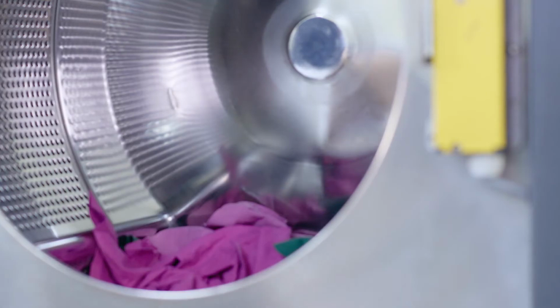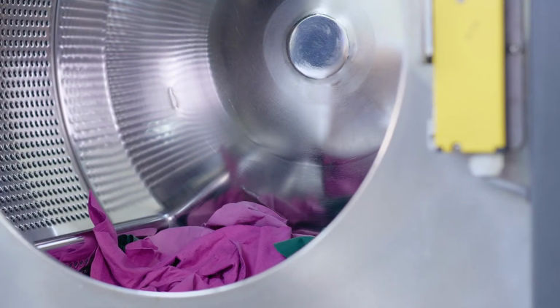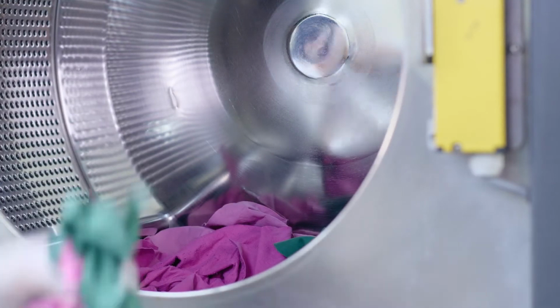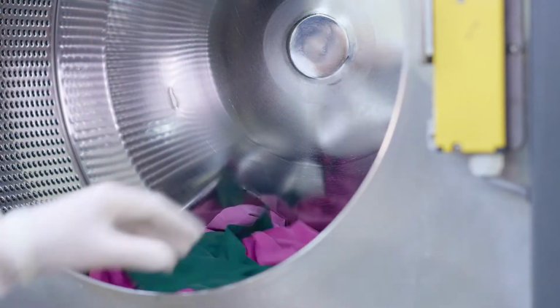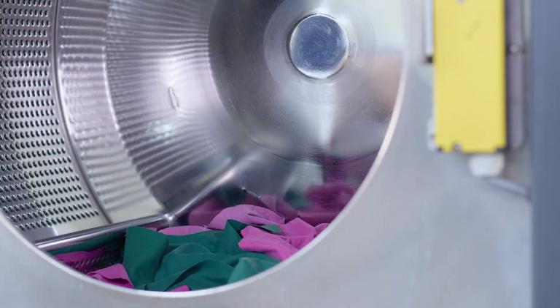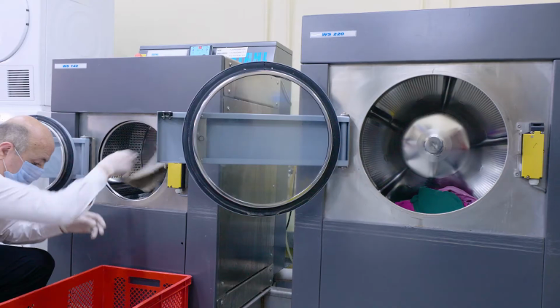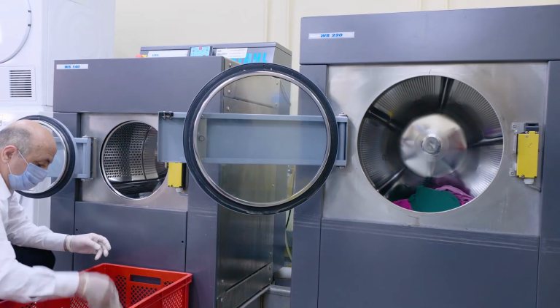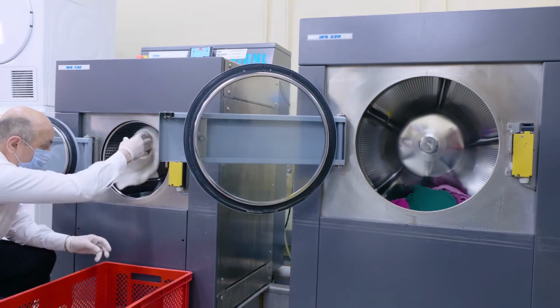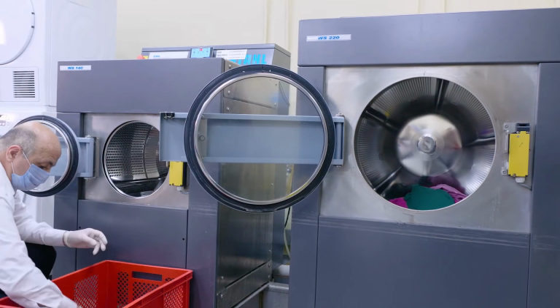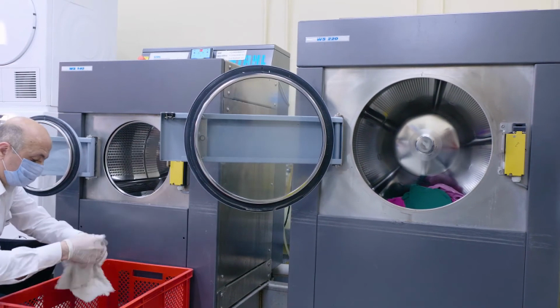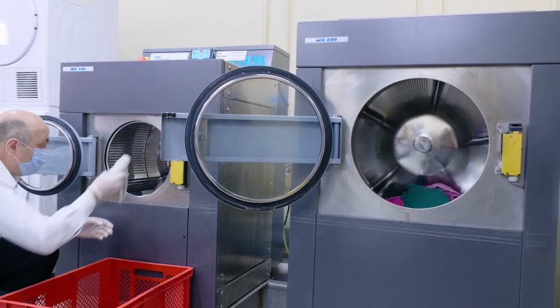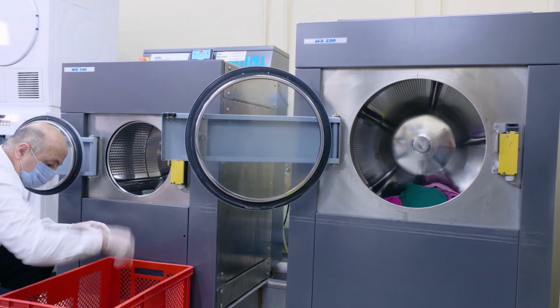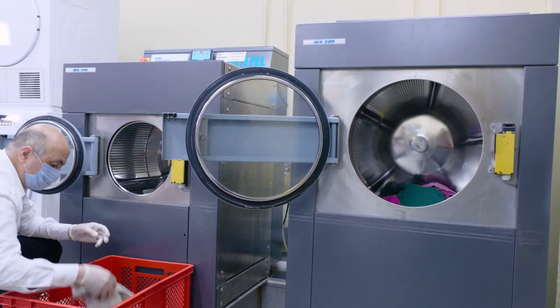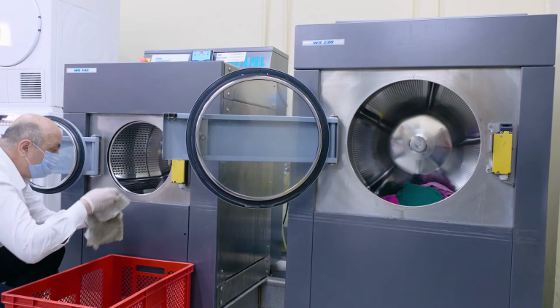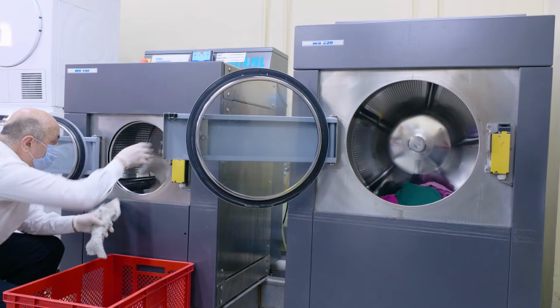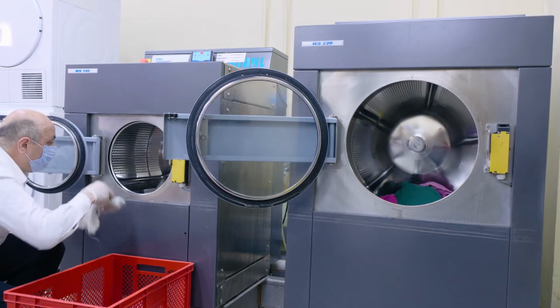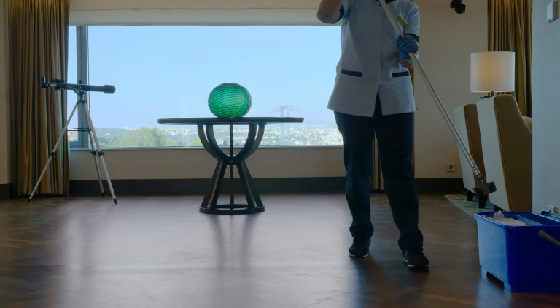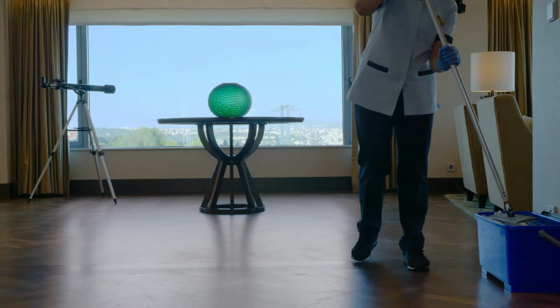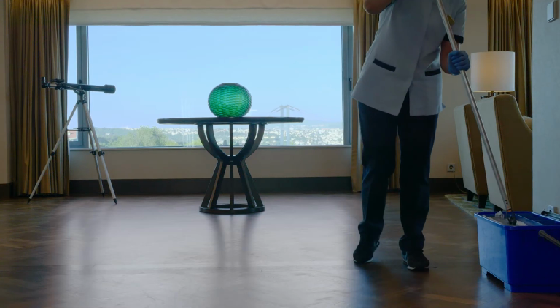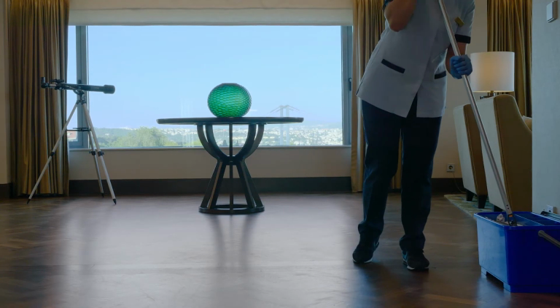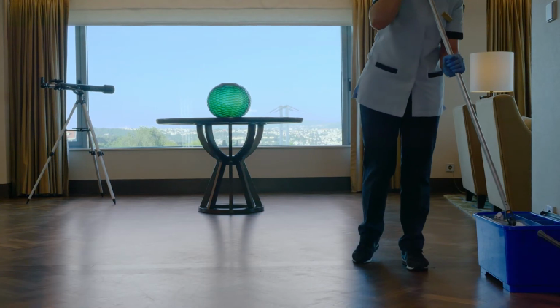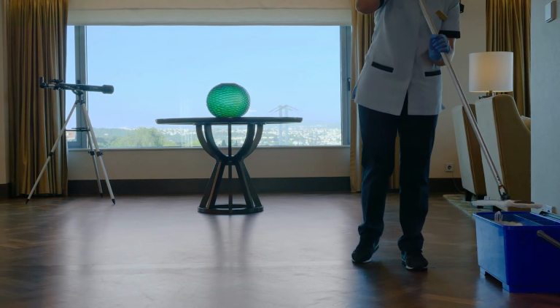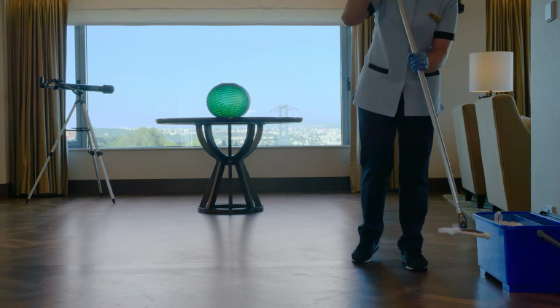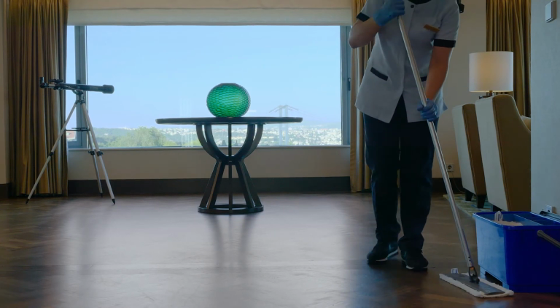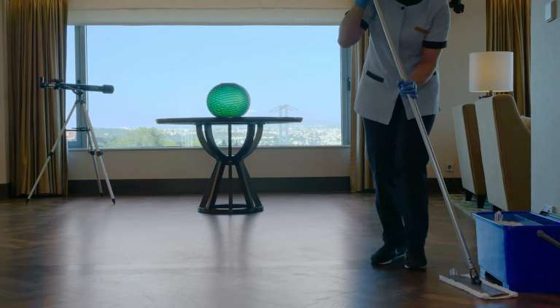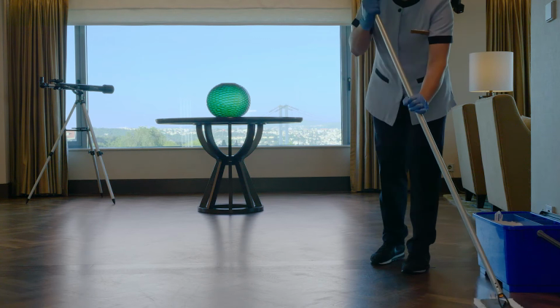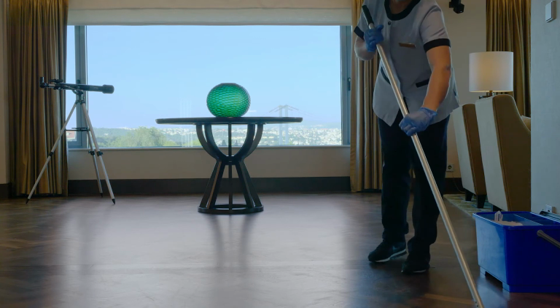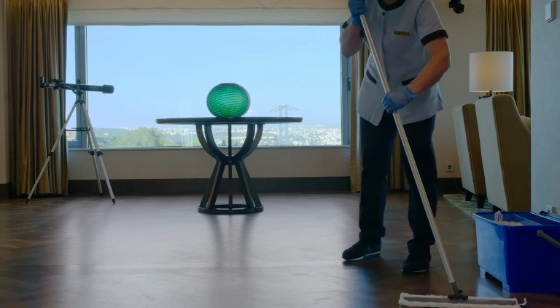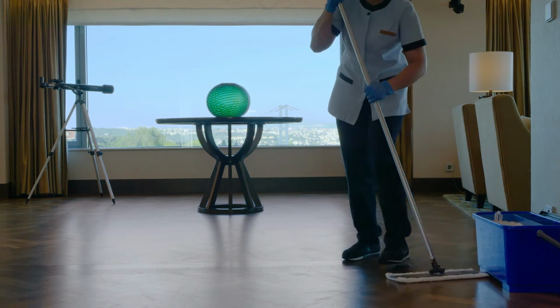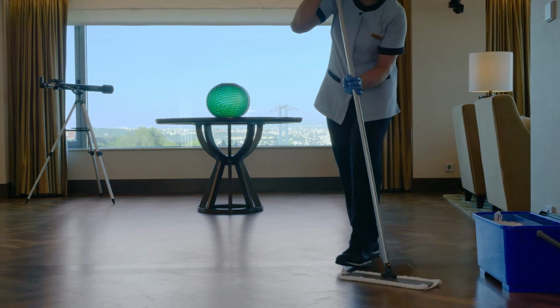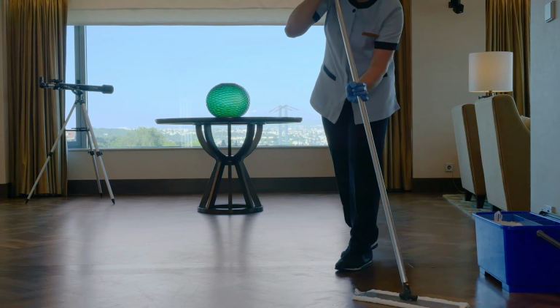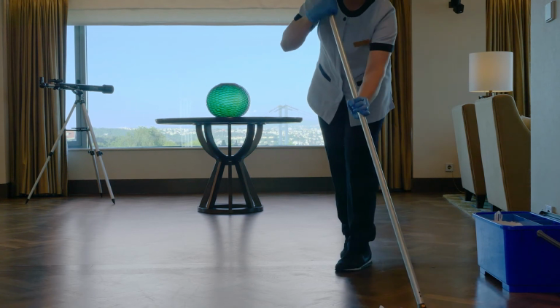The discarded cloths and mops are rewashed and infused with the special disinfection chemicals to be used on the next day. Thanks to this method, we not only provide an ergonomical working environment to our team members, but also save time and resources.